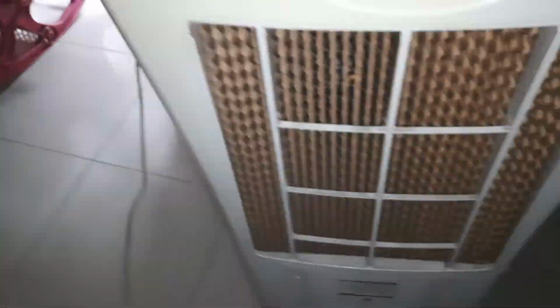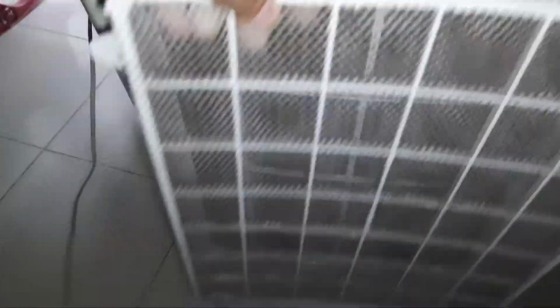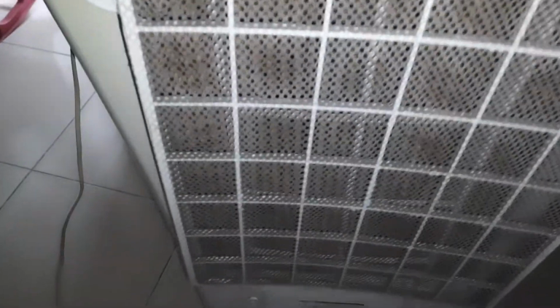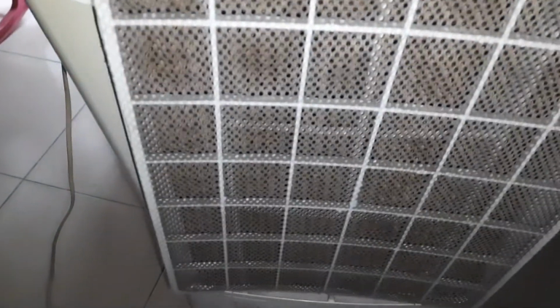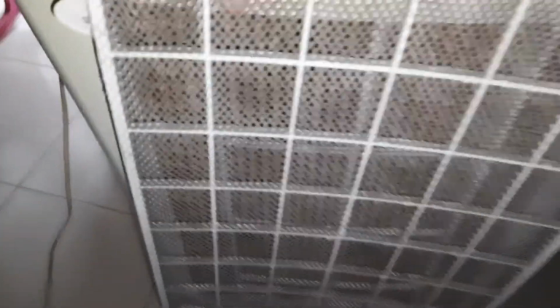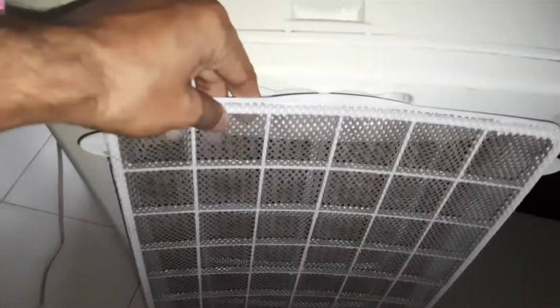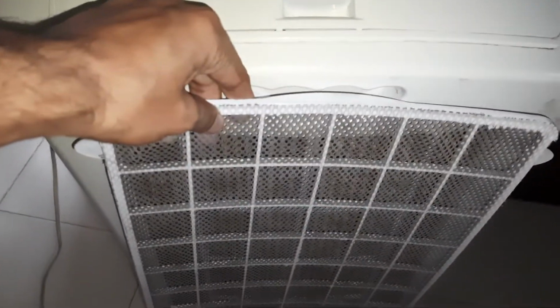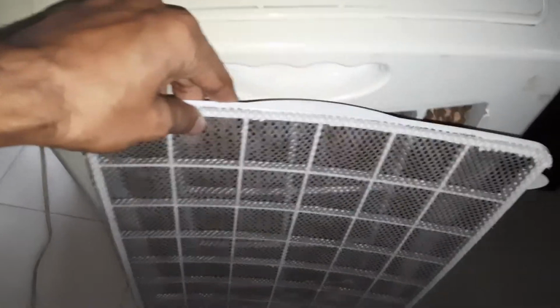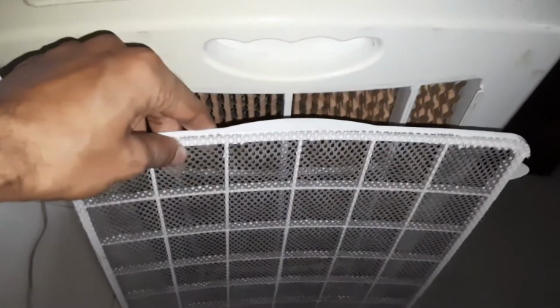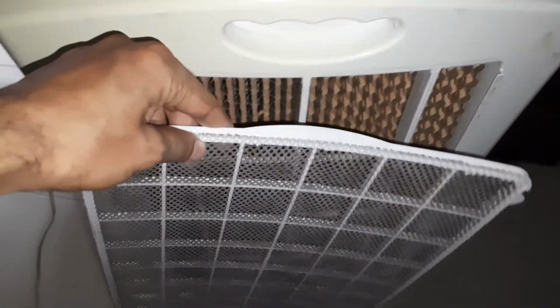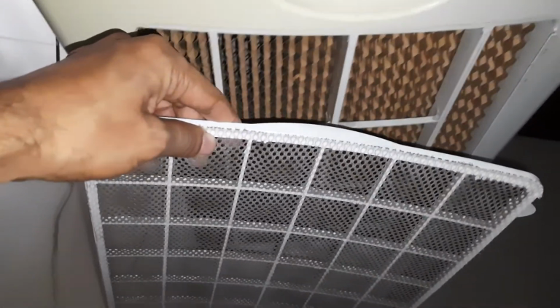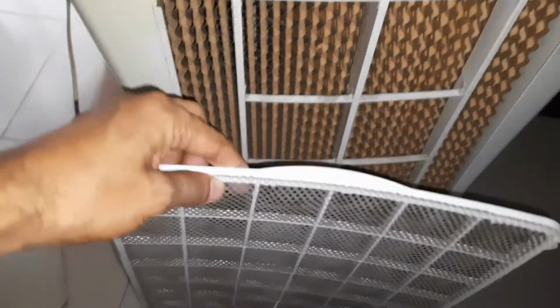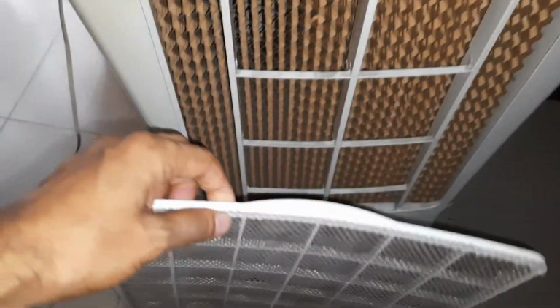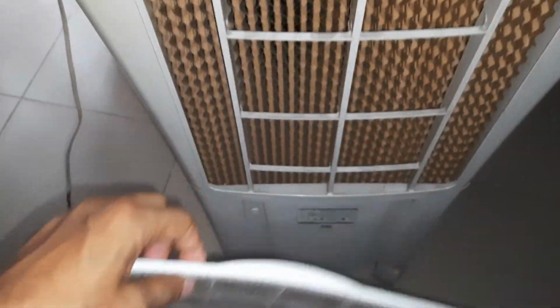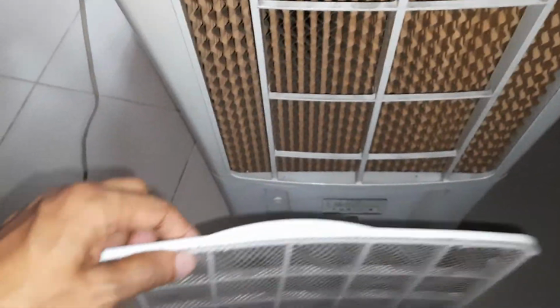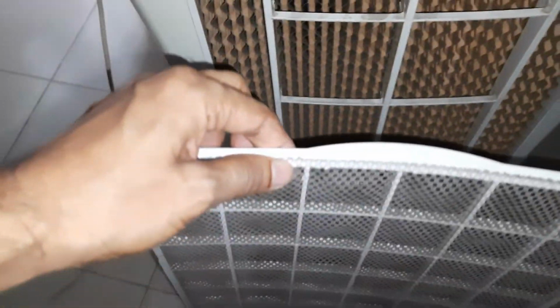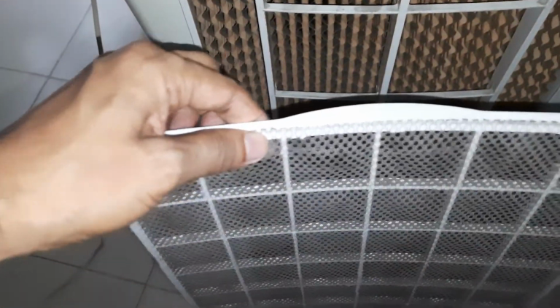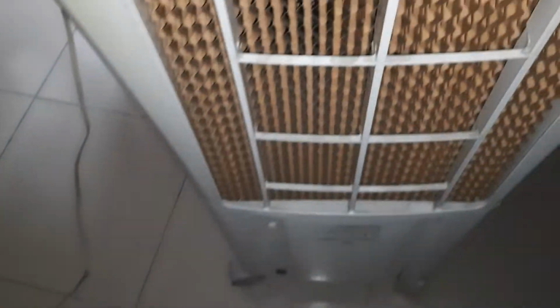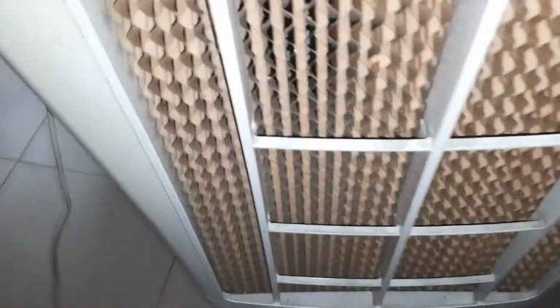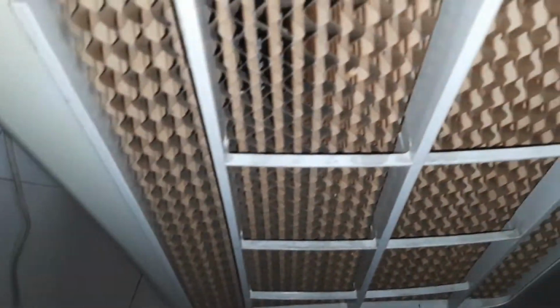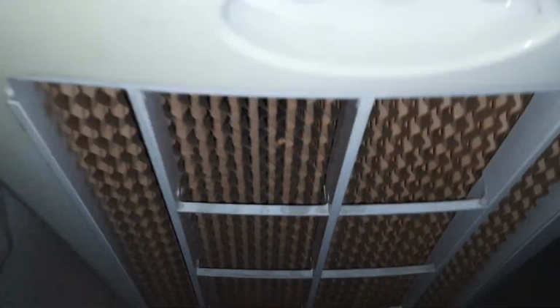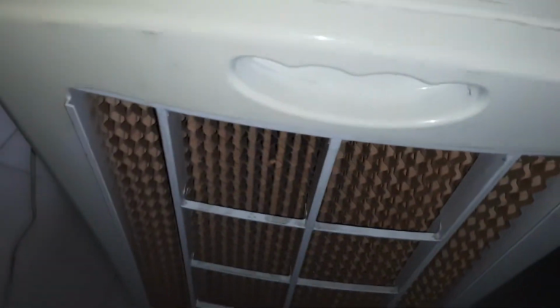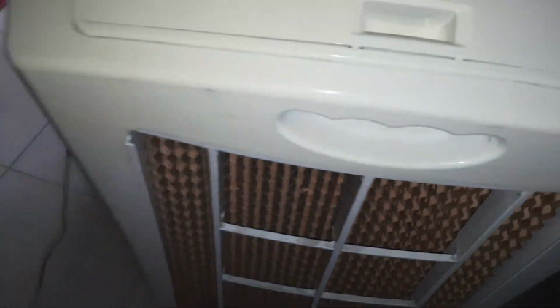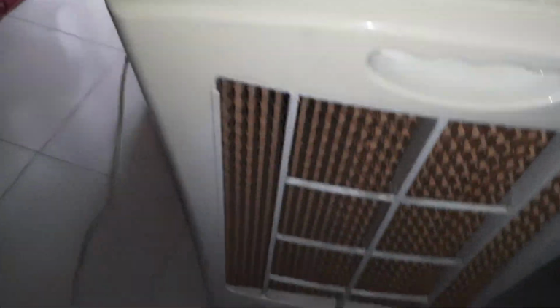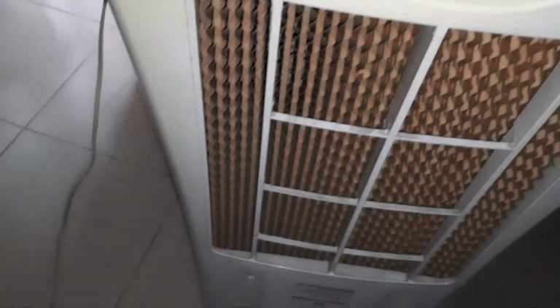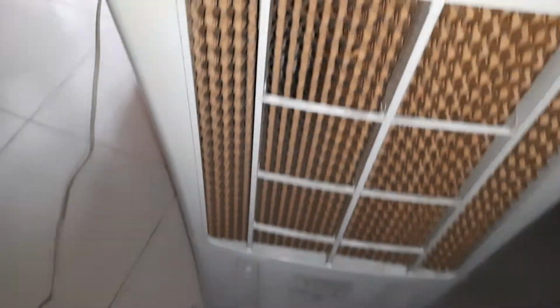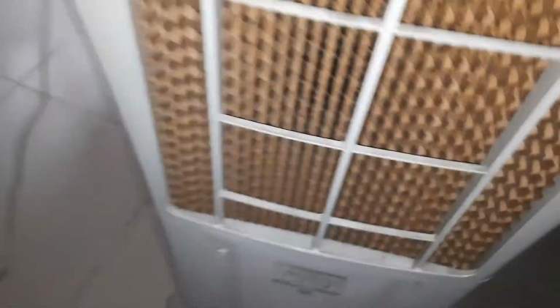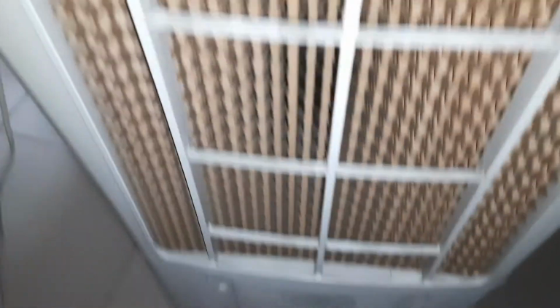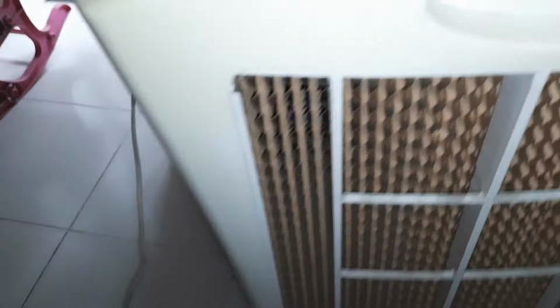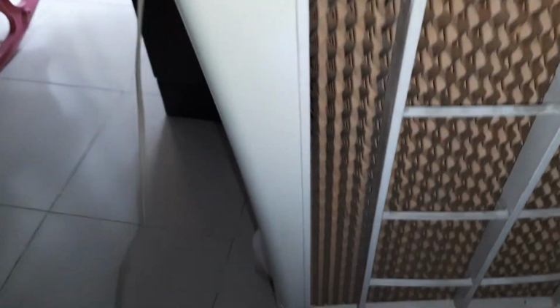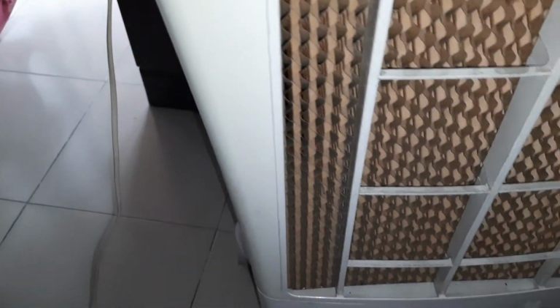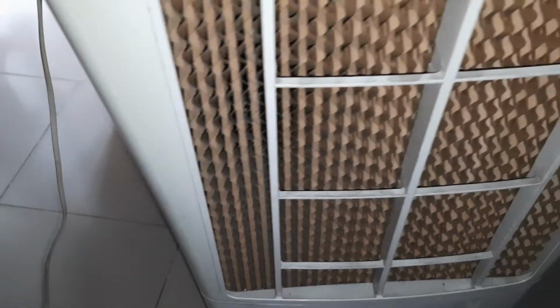We have this one for bacteria — it is a strainer or primary filter — and then a bacteria filter. We will open them one by one.